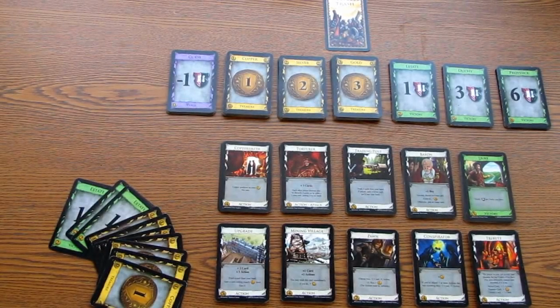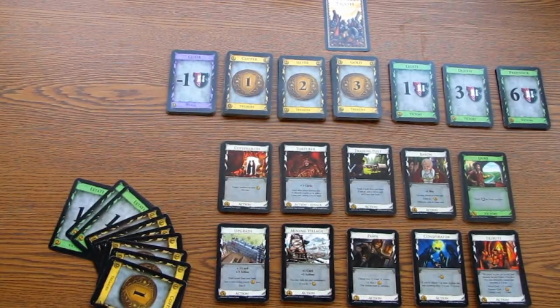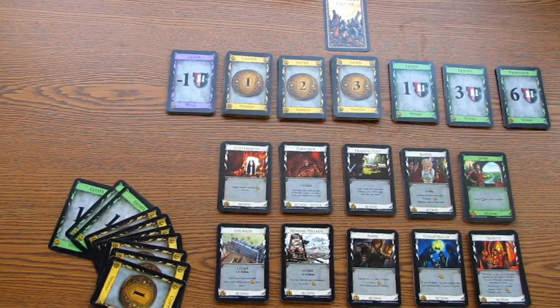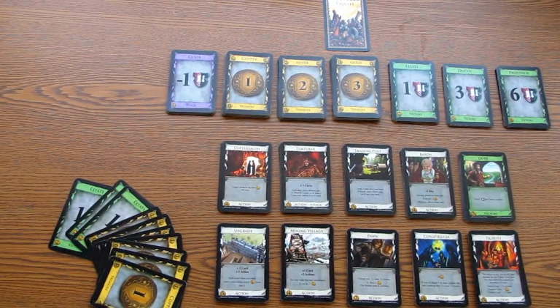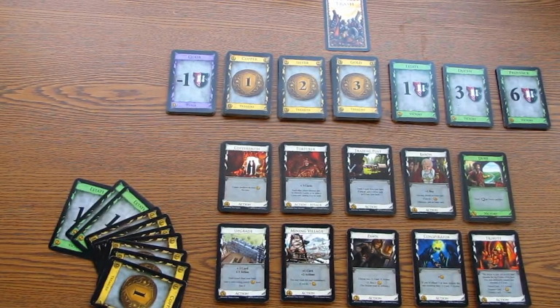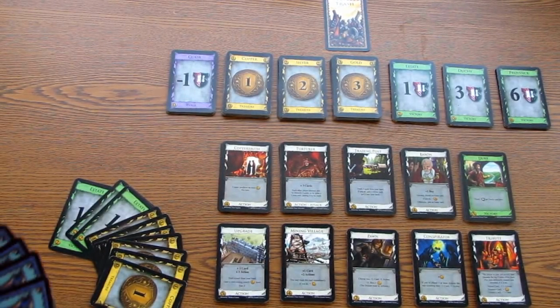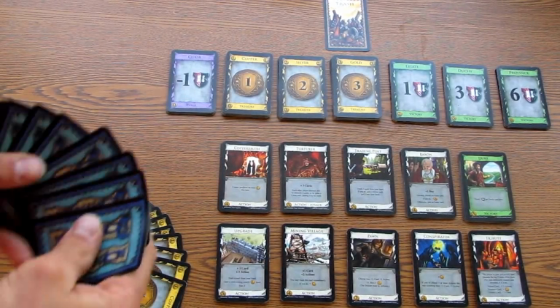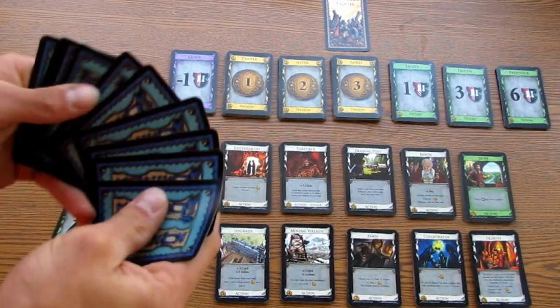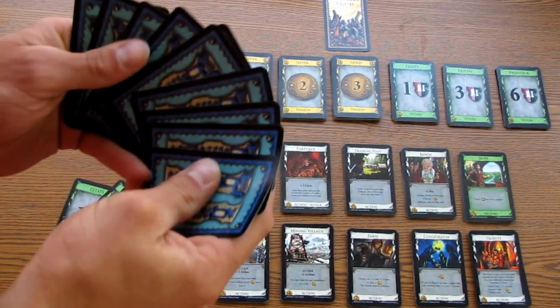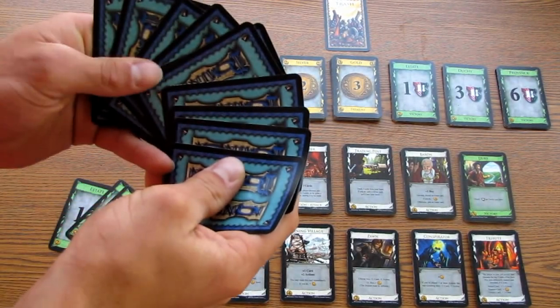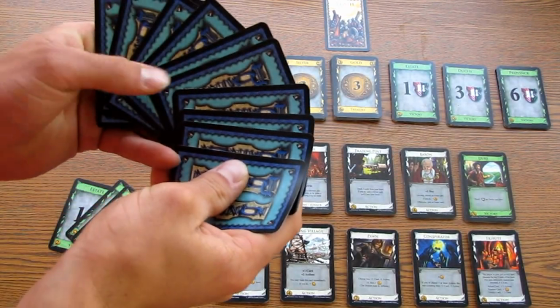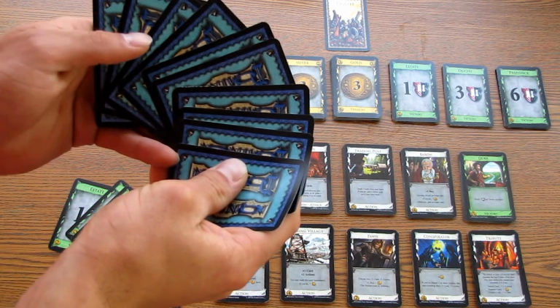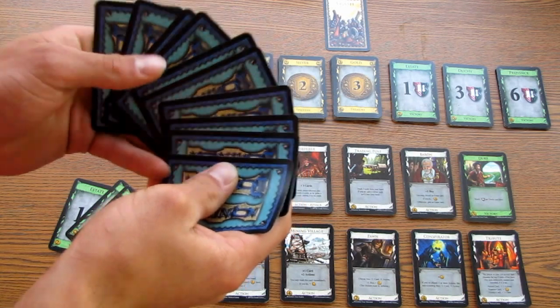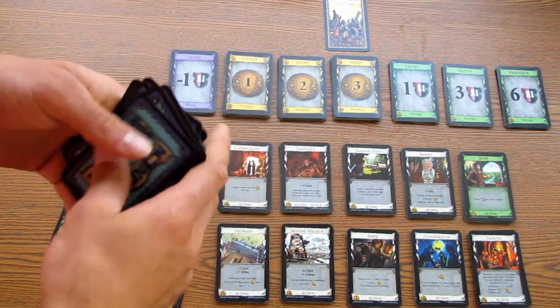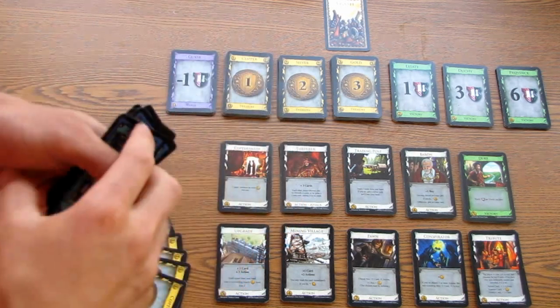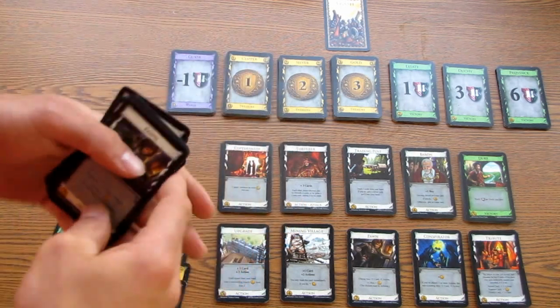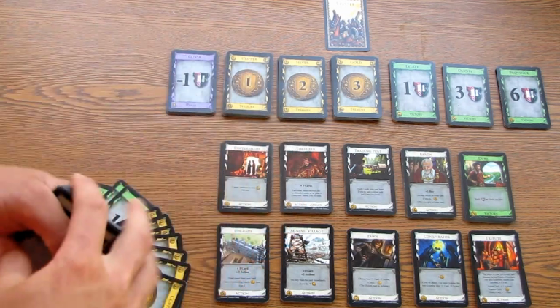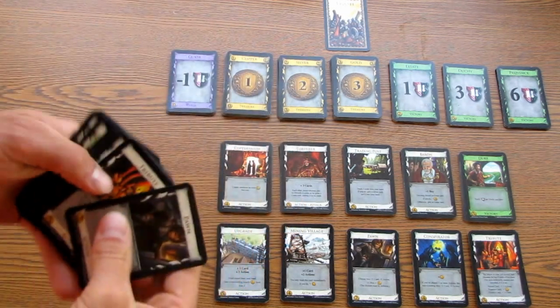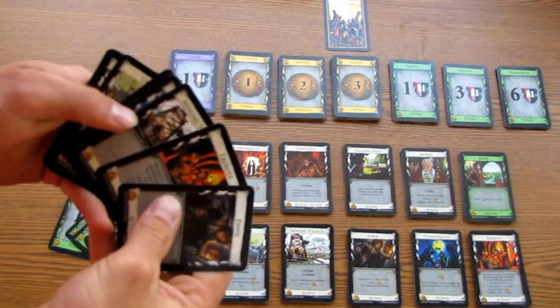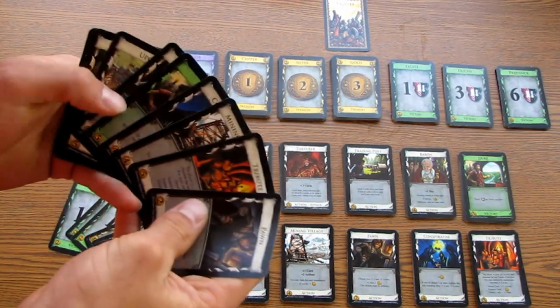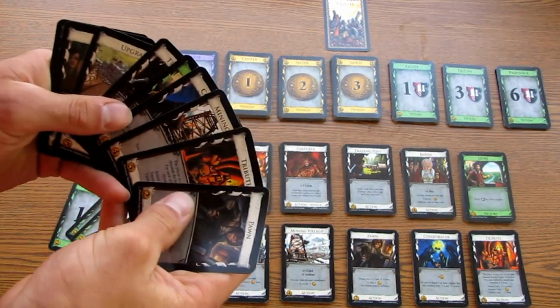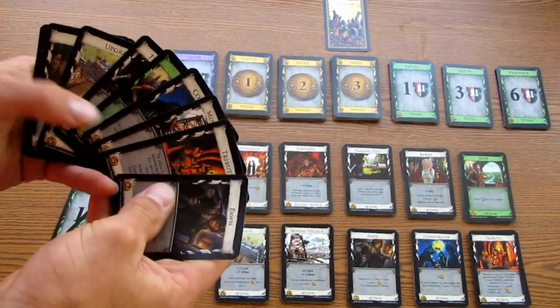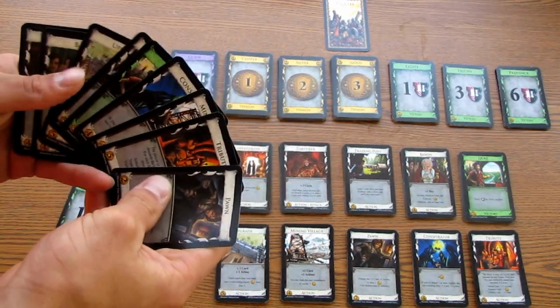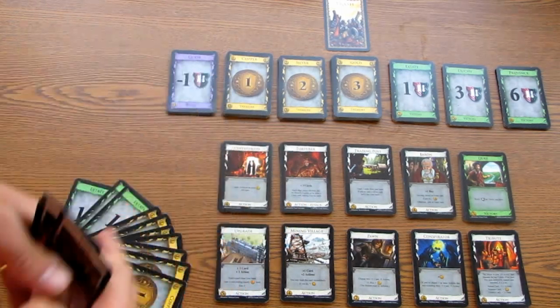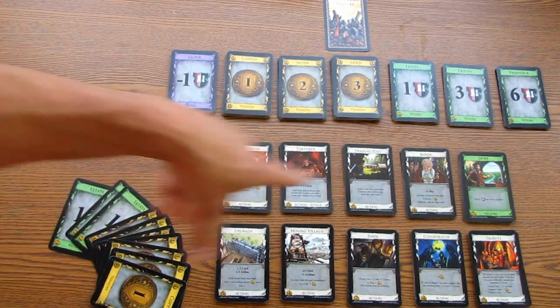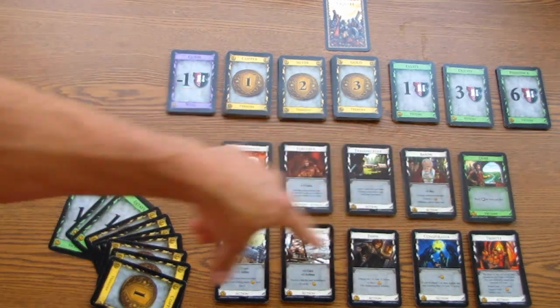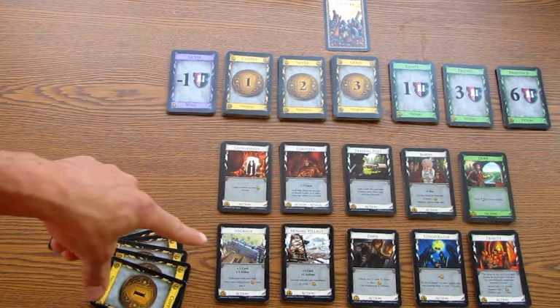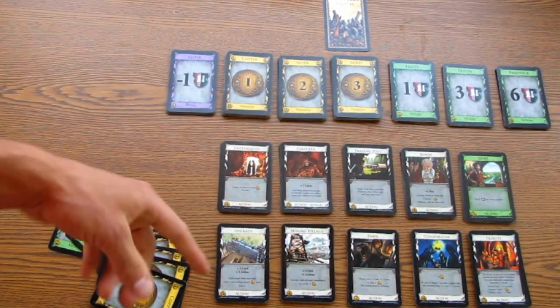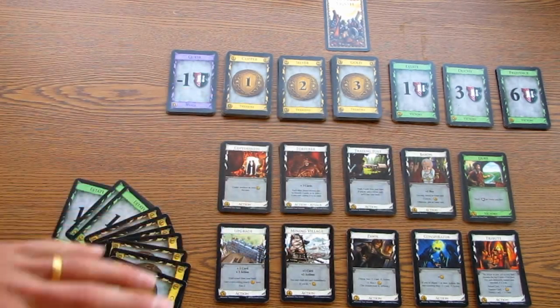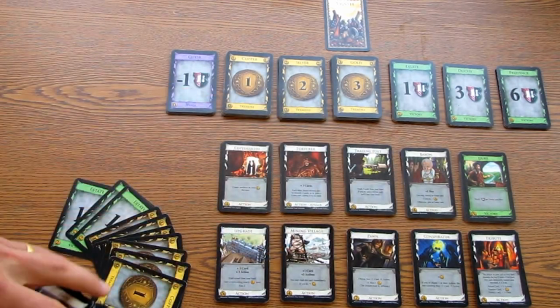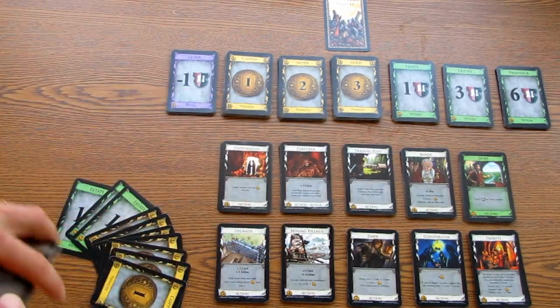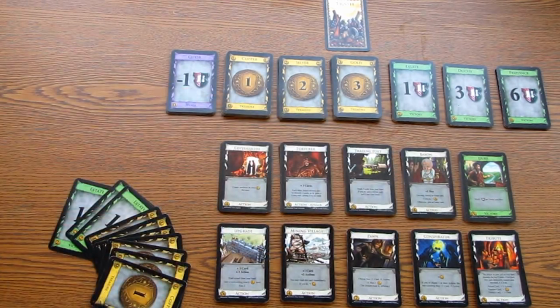This is how to set up Dominion. To start, take 10 cards from the randomizer deck. Put the respective piles on the board as seen below. There should be 10 in each pile.